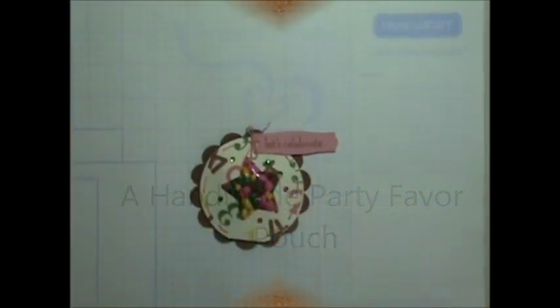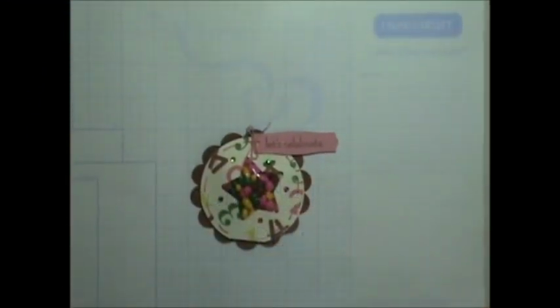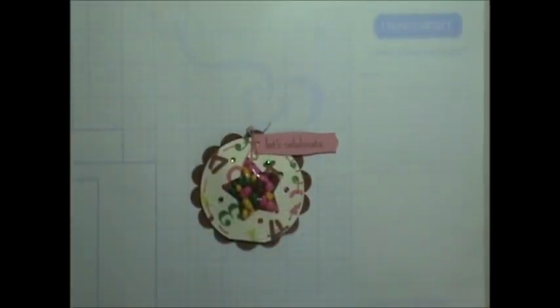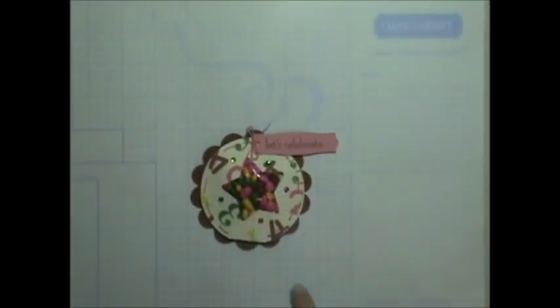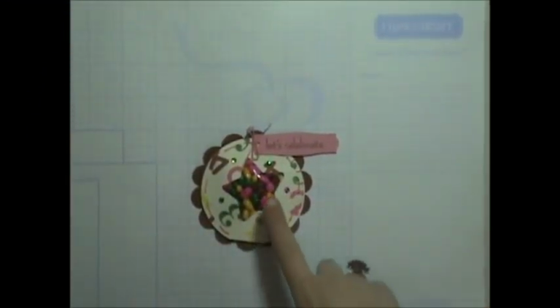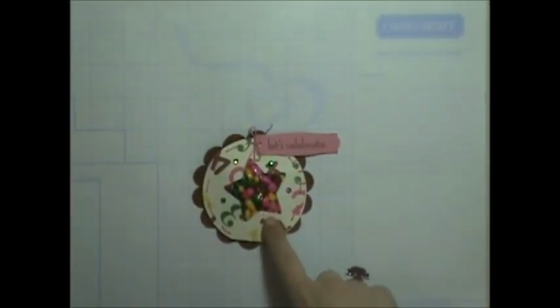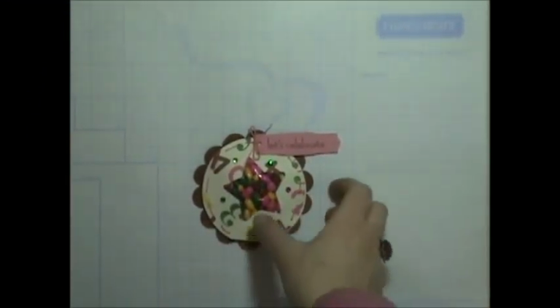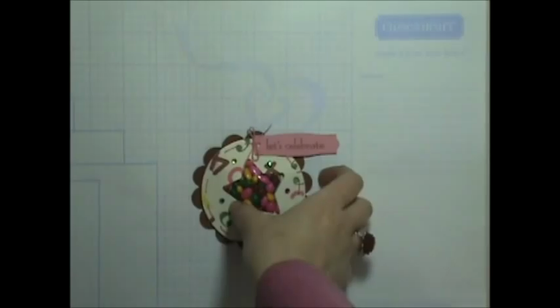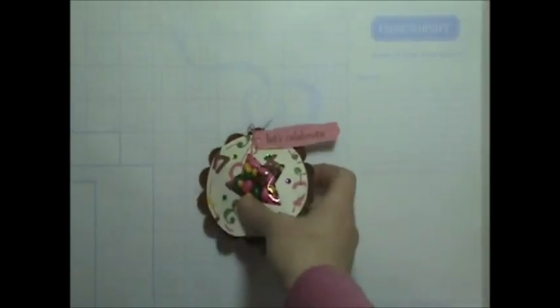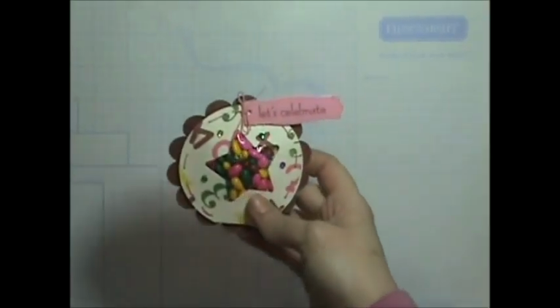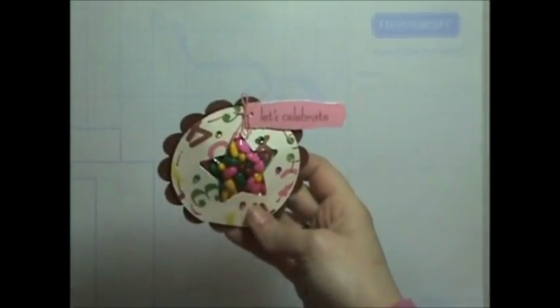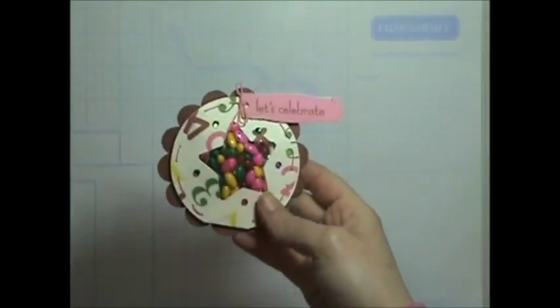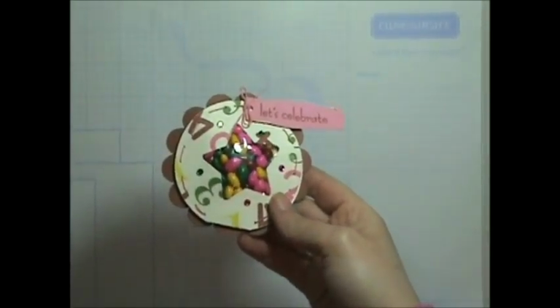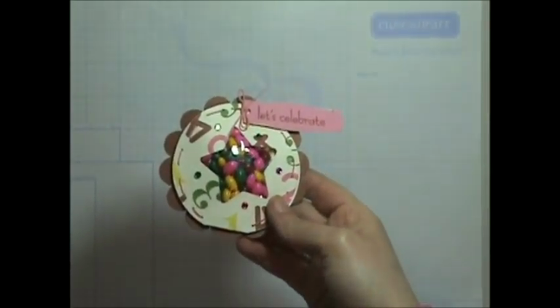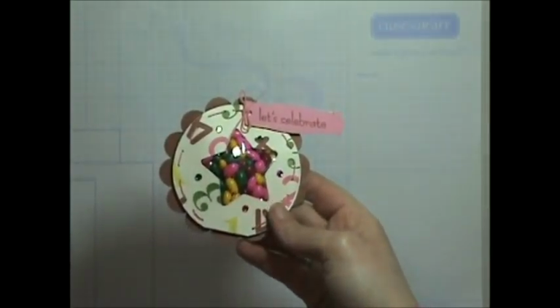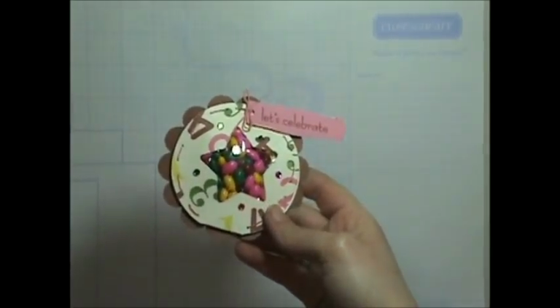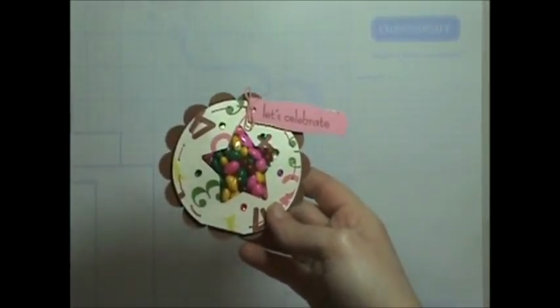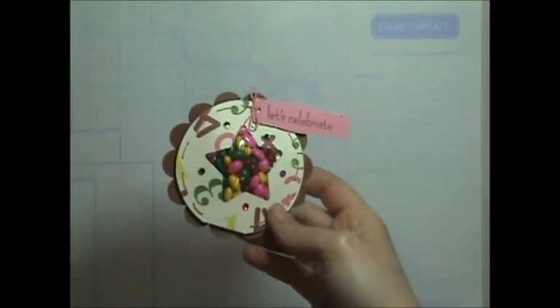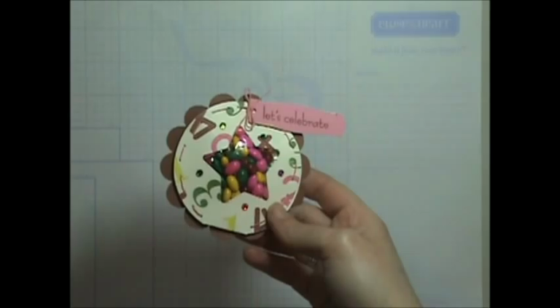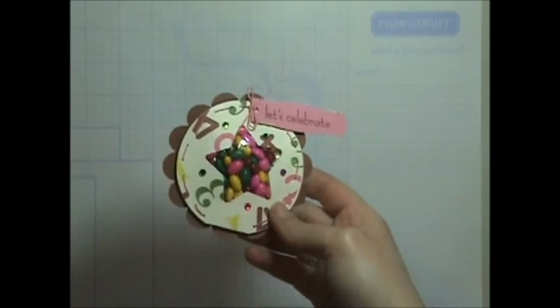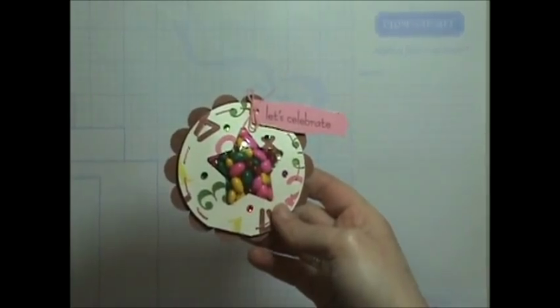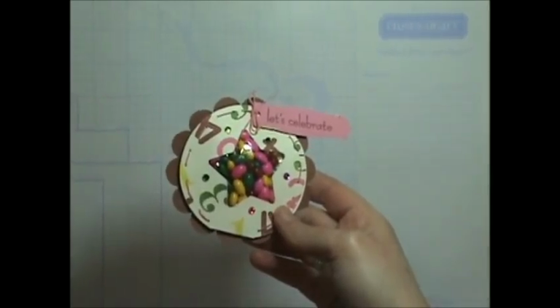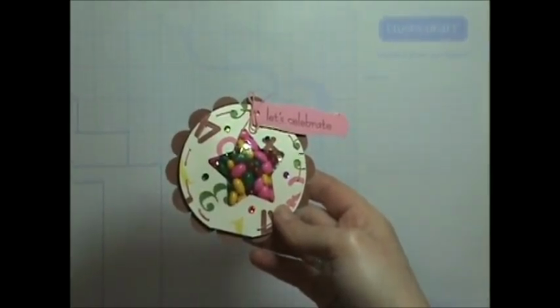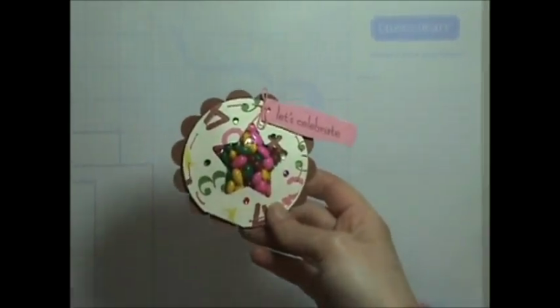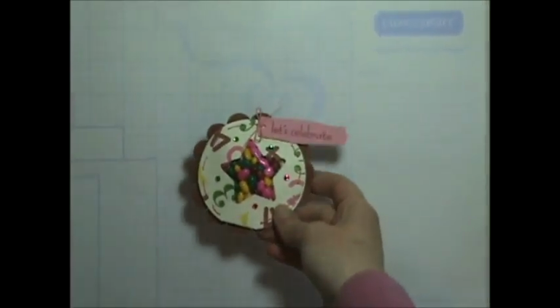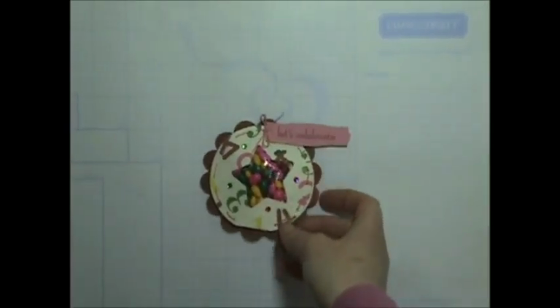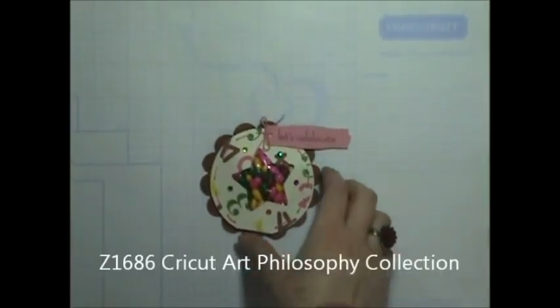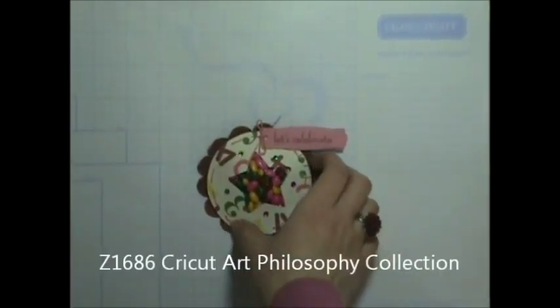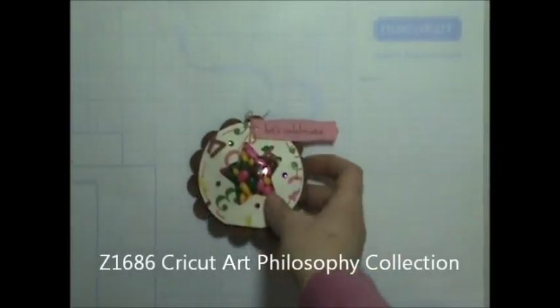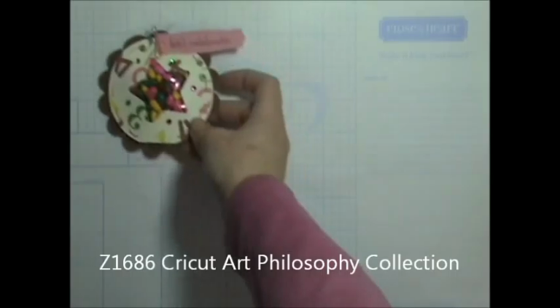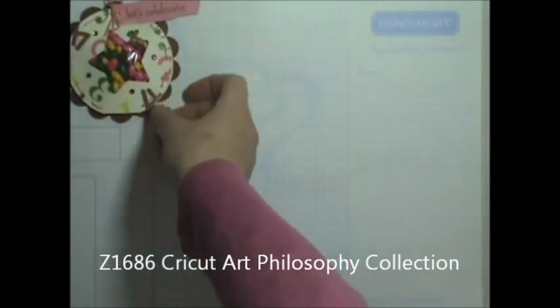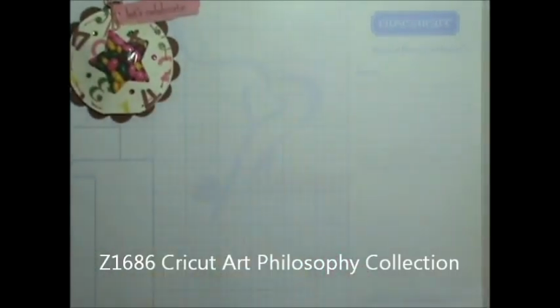Hi, thanks for stopping by. Today I'm going to show you how you can make this fun party favor. It's a little pouch that I created out of a card that's actually on our Close to My Heart Cricut Art Philosophy cartridge. So let's go ahead and get started and I'll show you how you can do that.